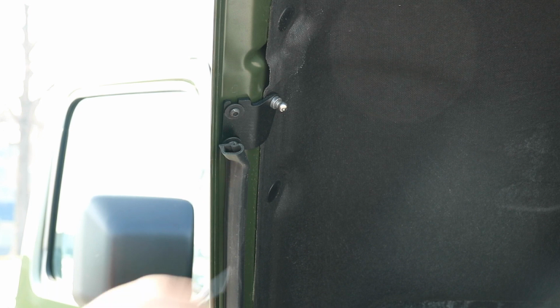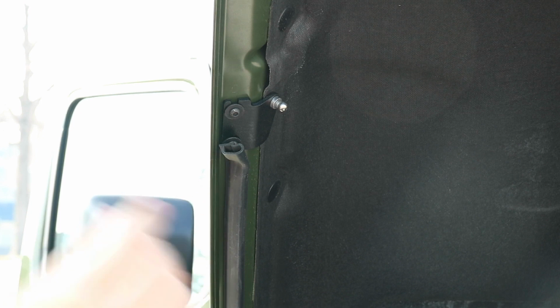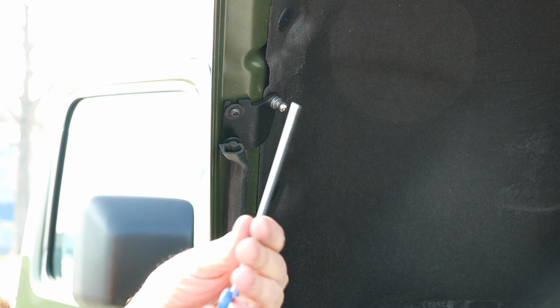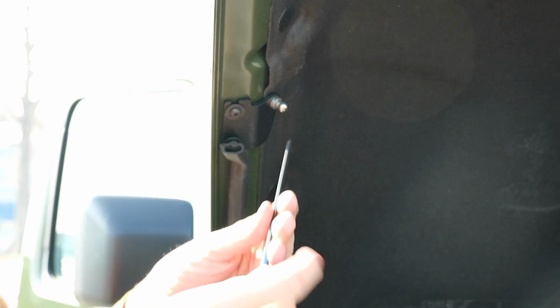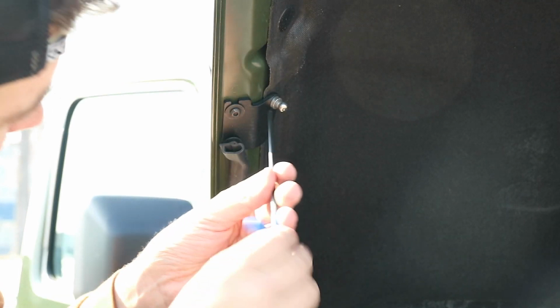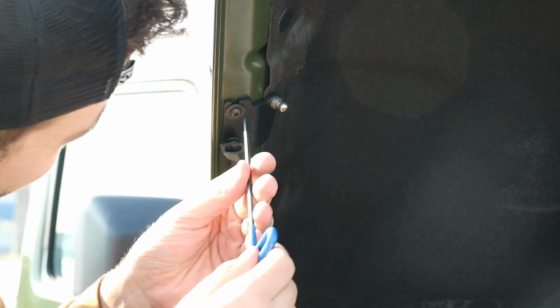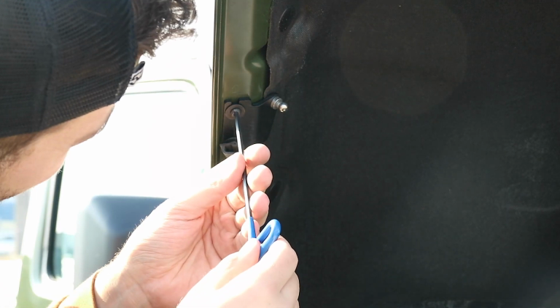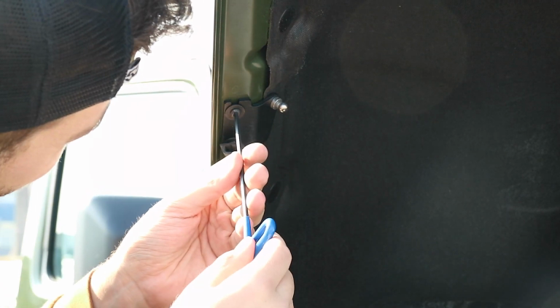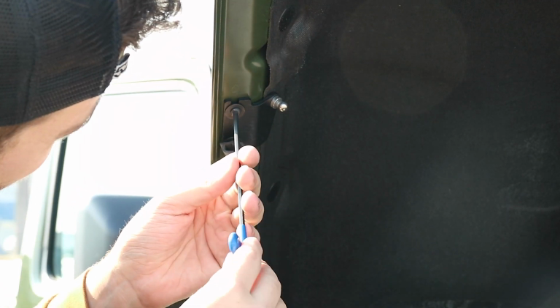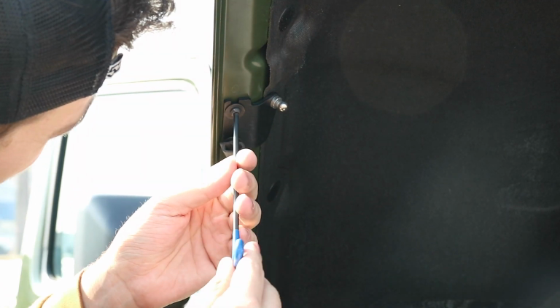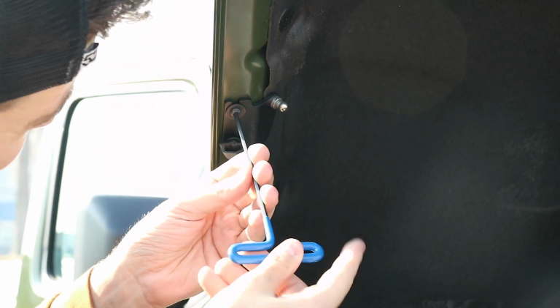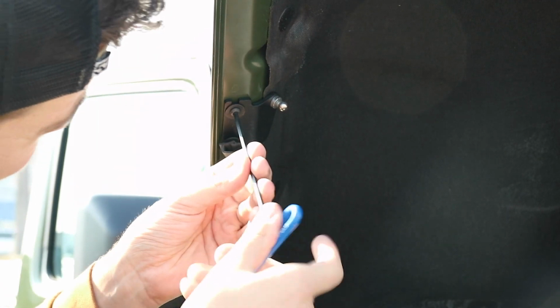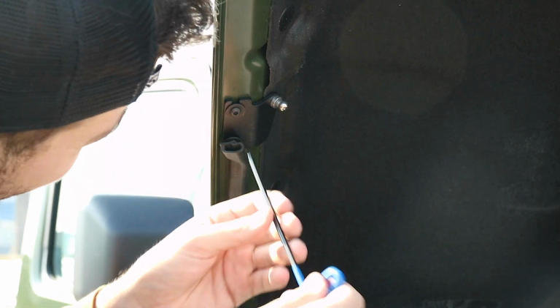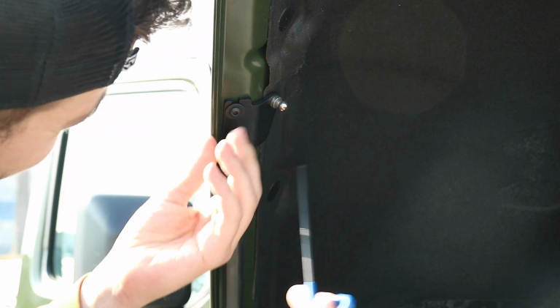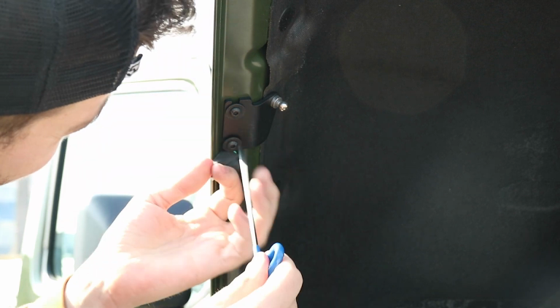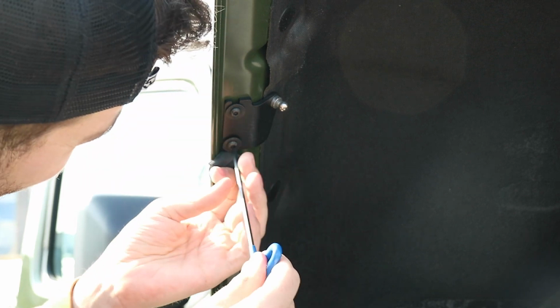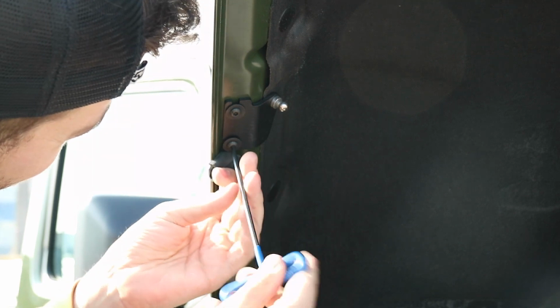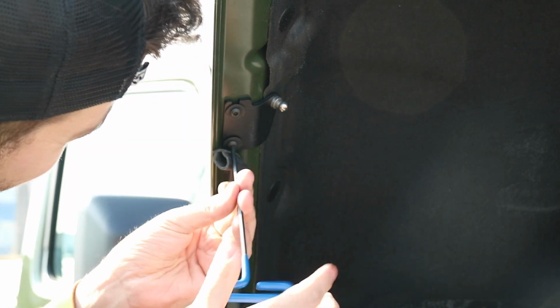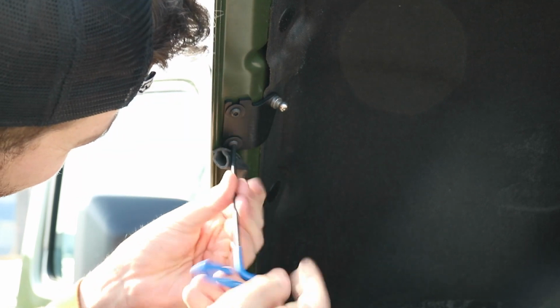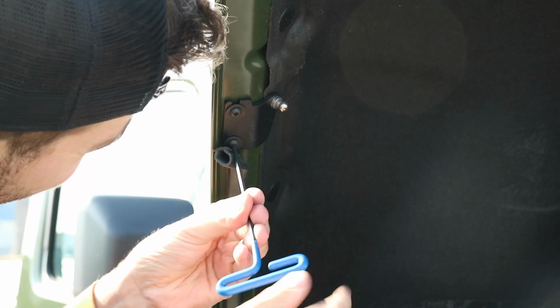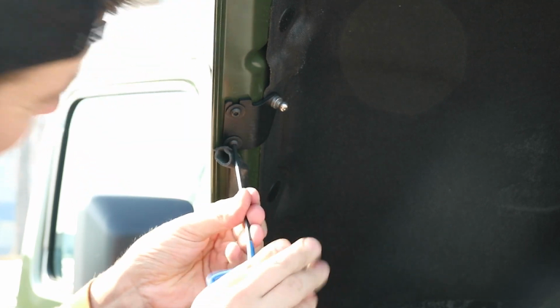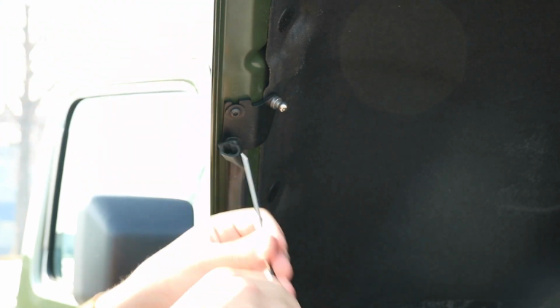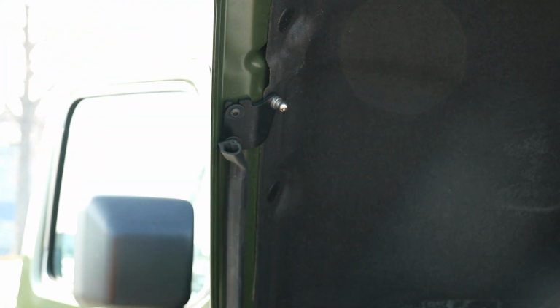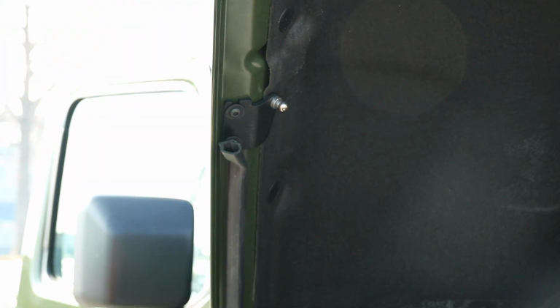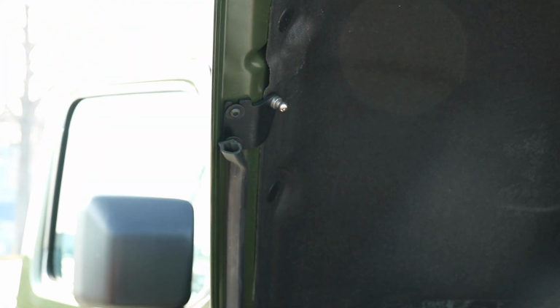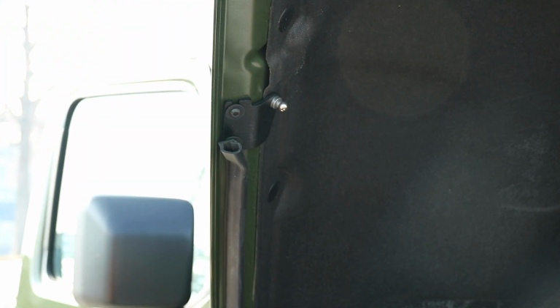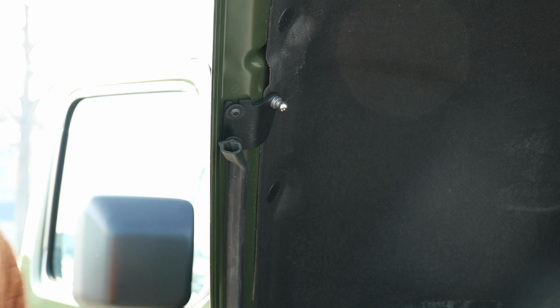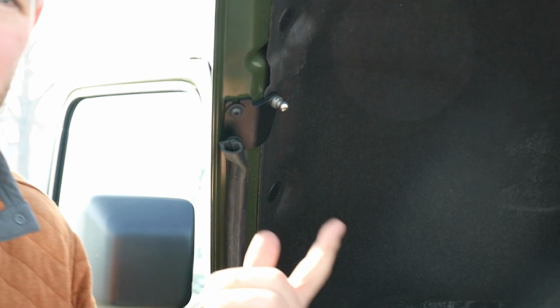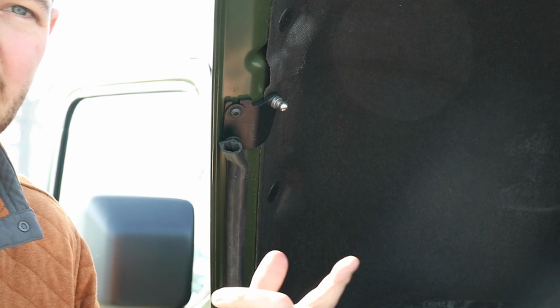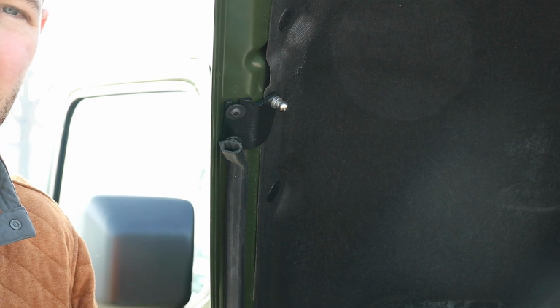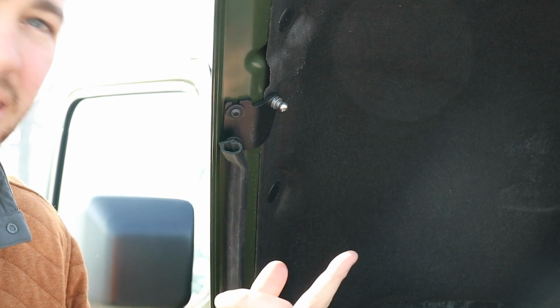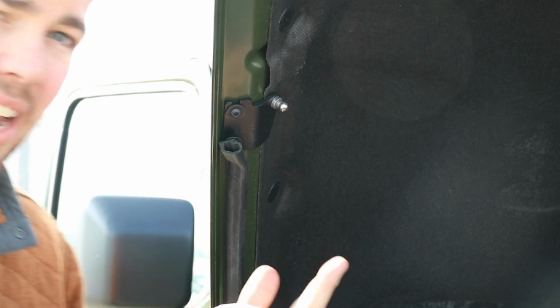Then take your 4mm and tighten it all down. Just like that you're all set. Repeat the same process on the other side.